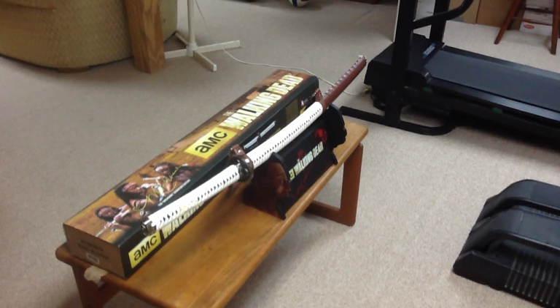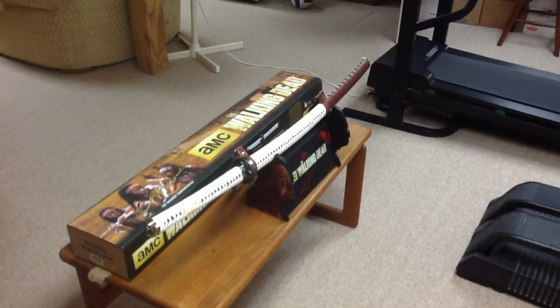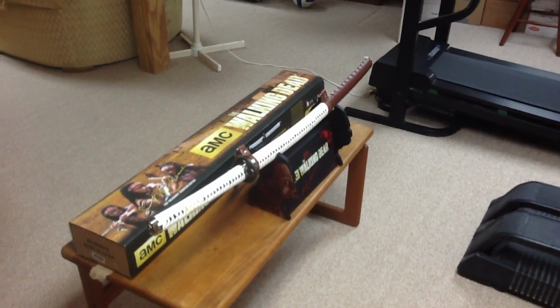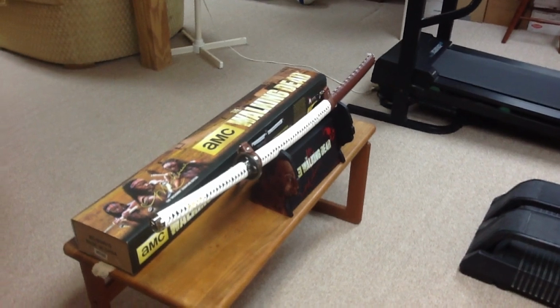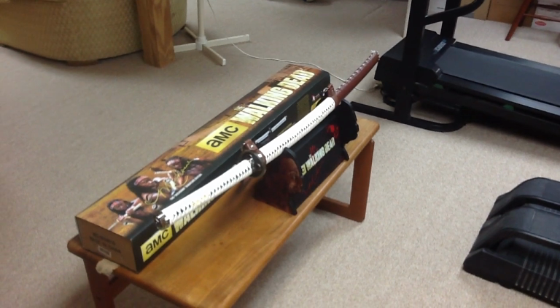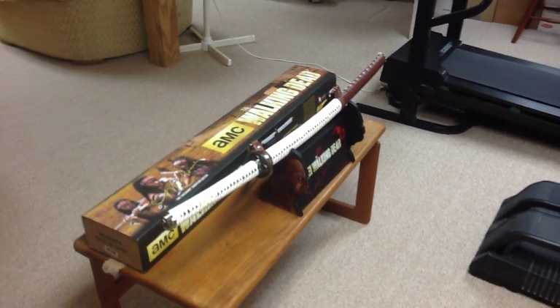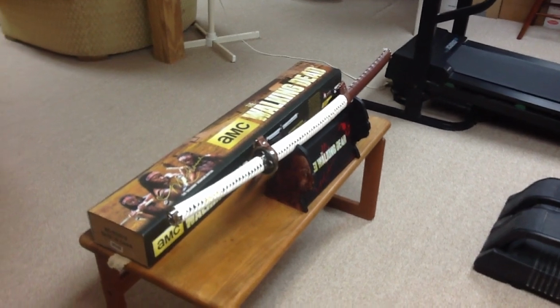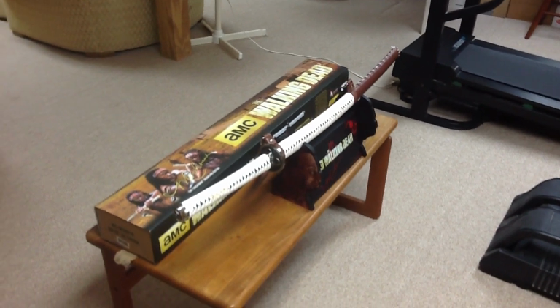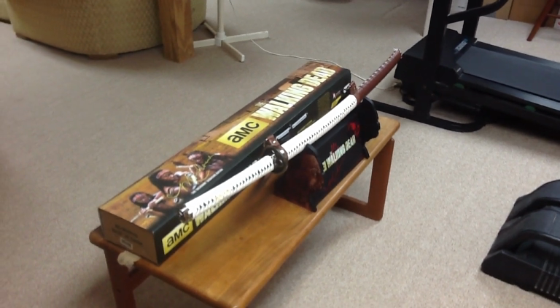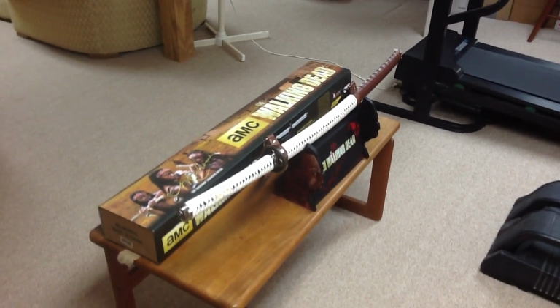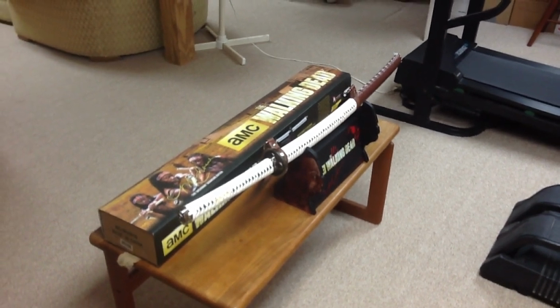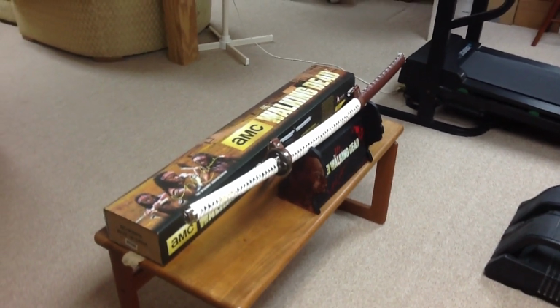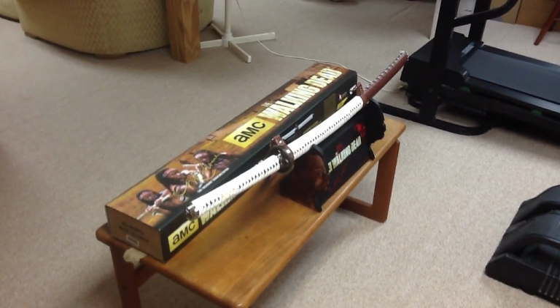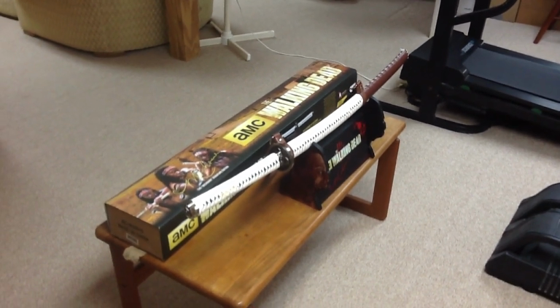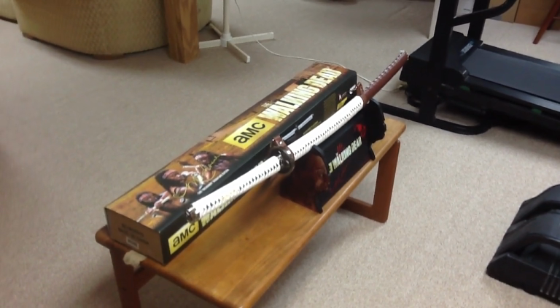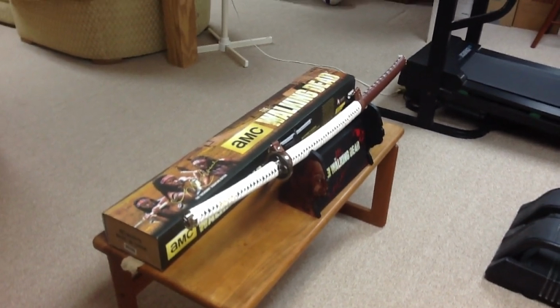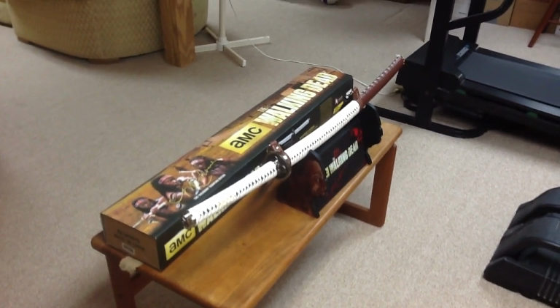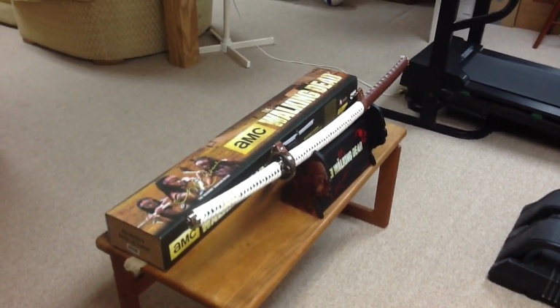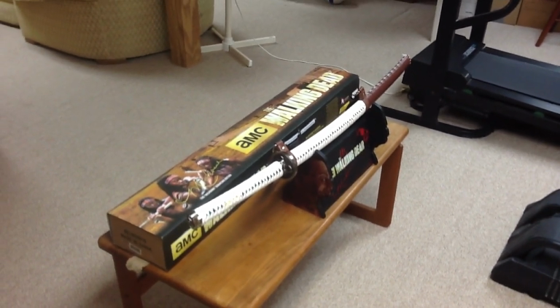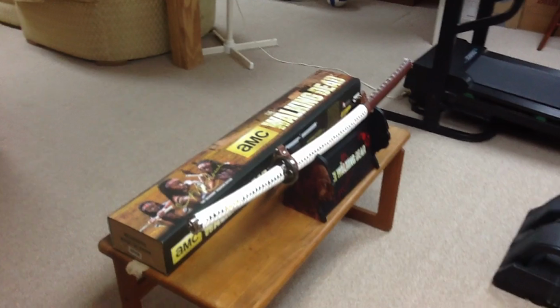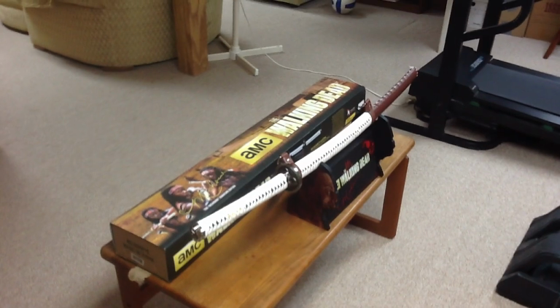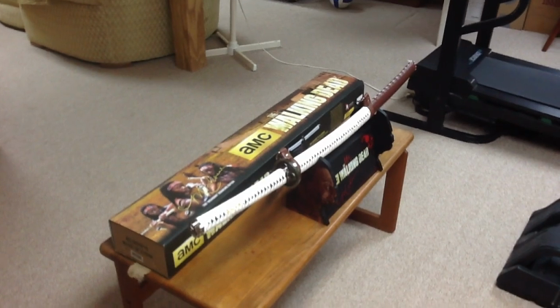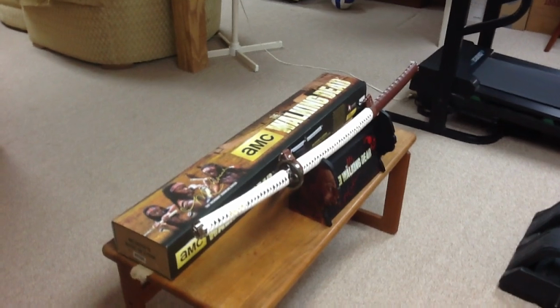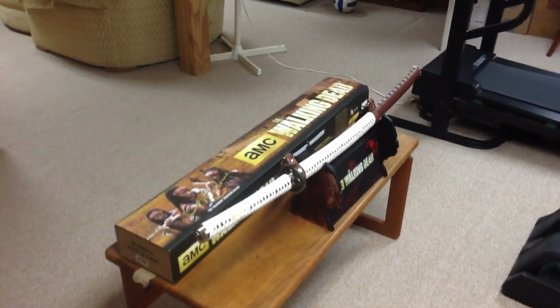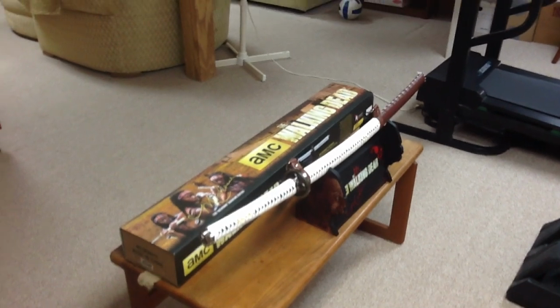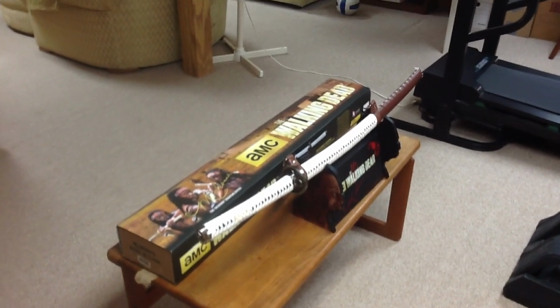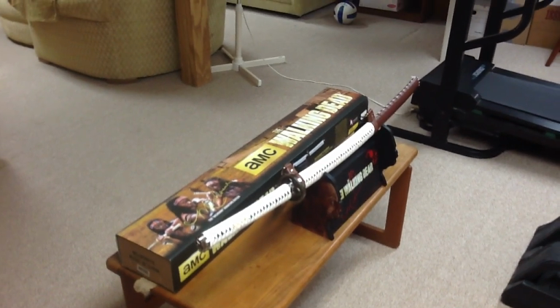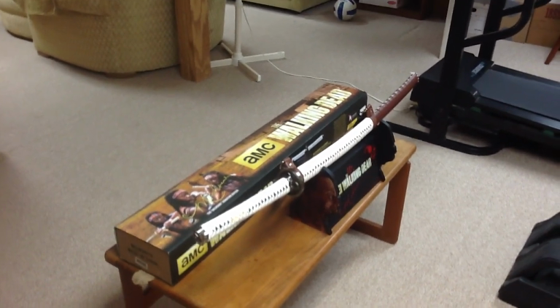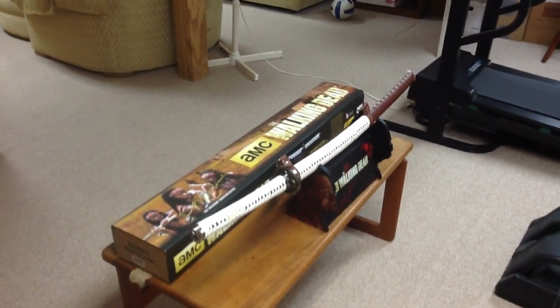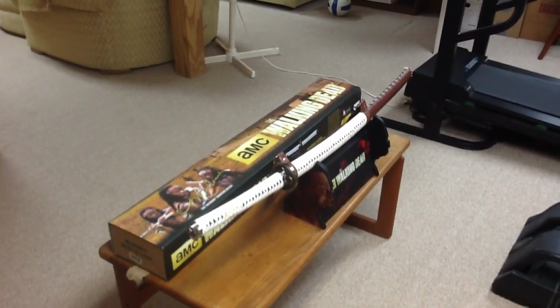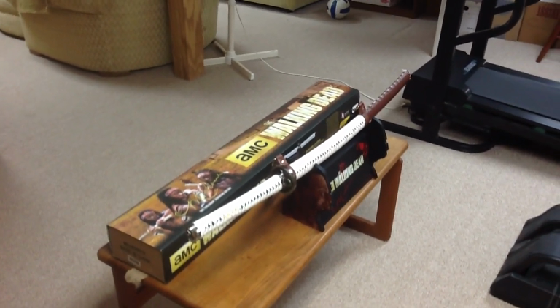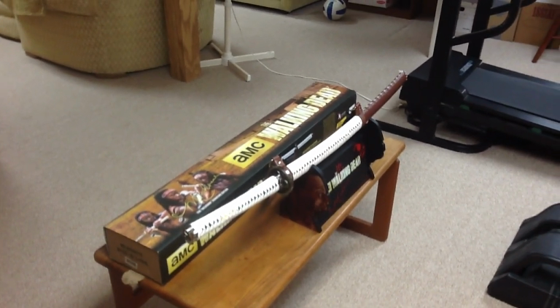Hey guys, Logan Surgeon here, and we're going to be doing a review of the Walking Dead's Michonne Signature Edition Katana.